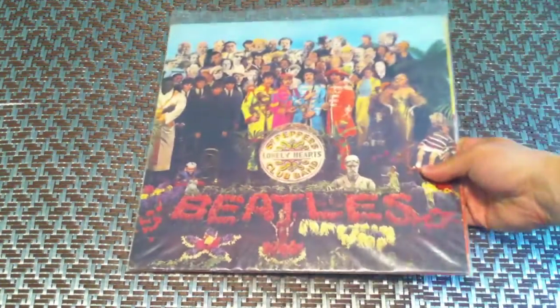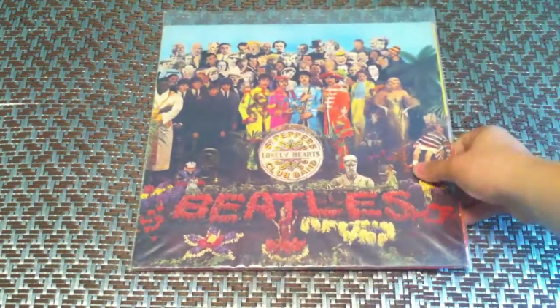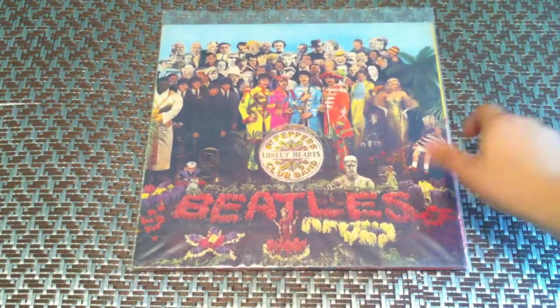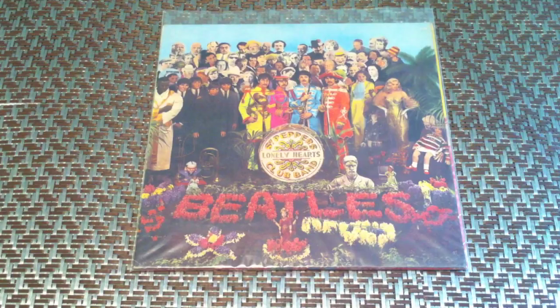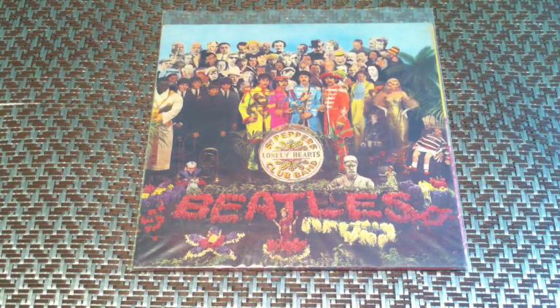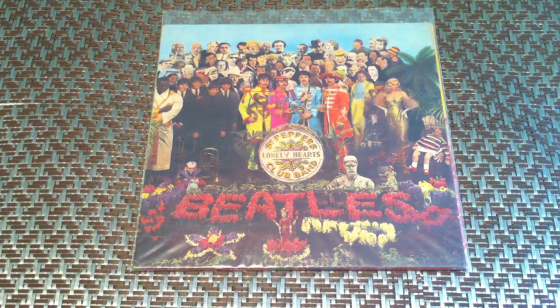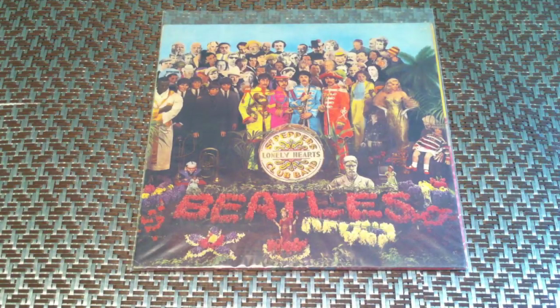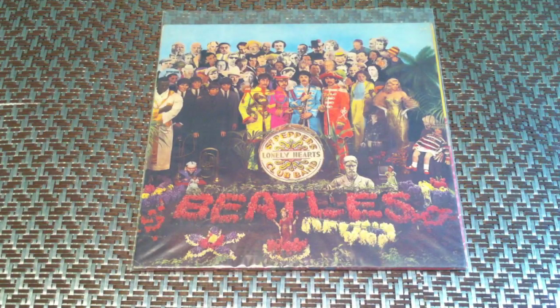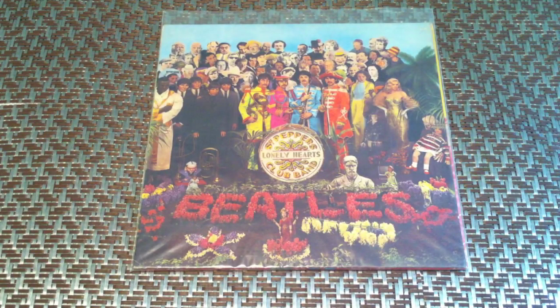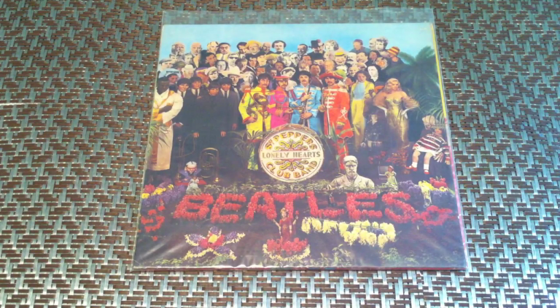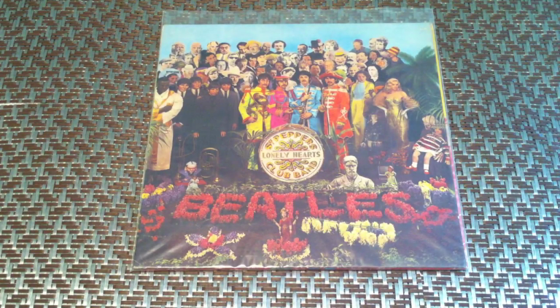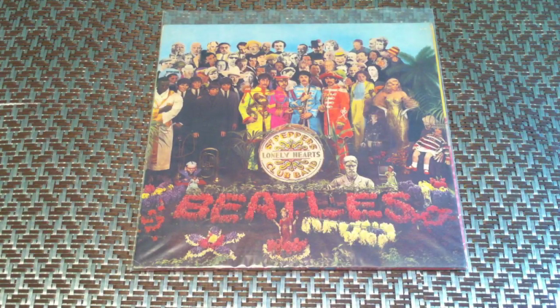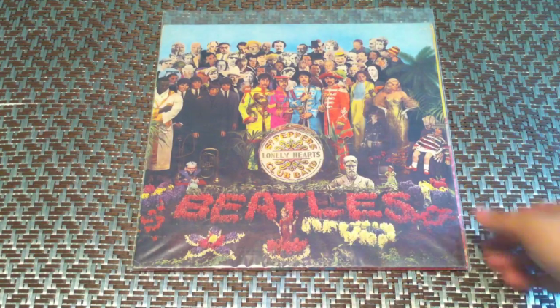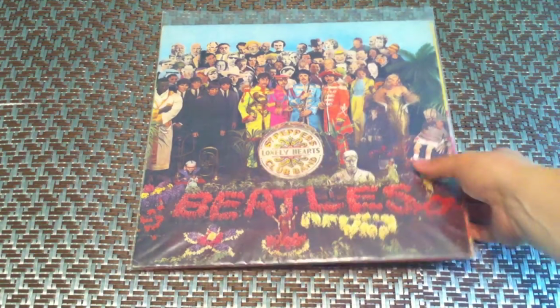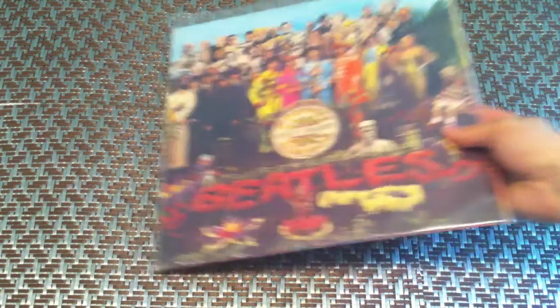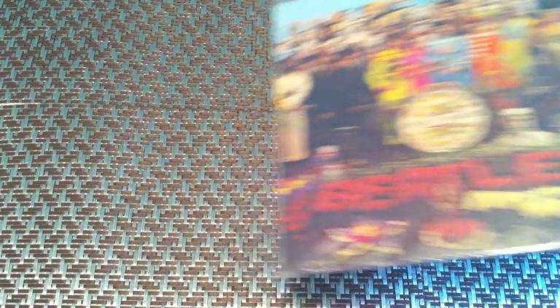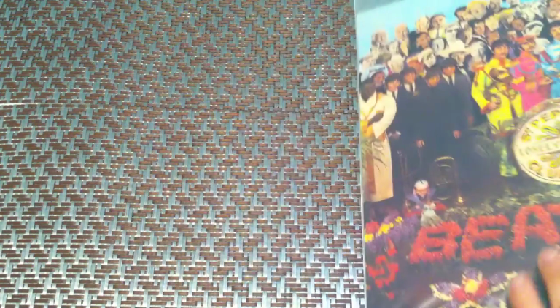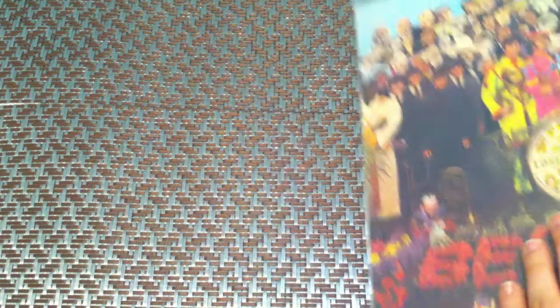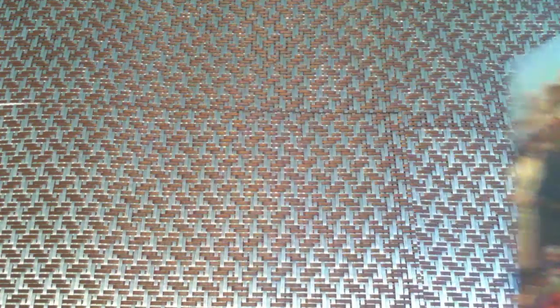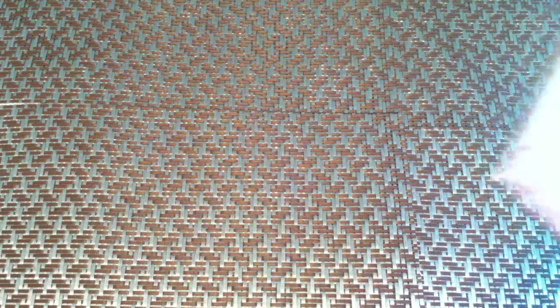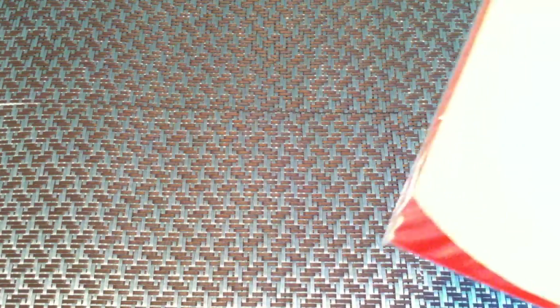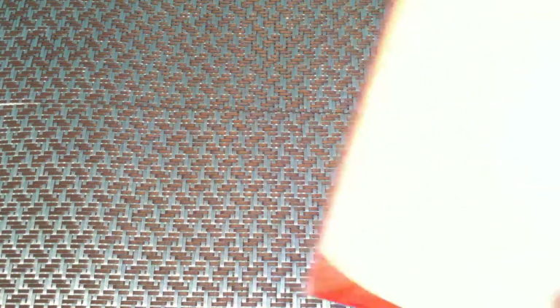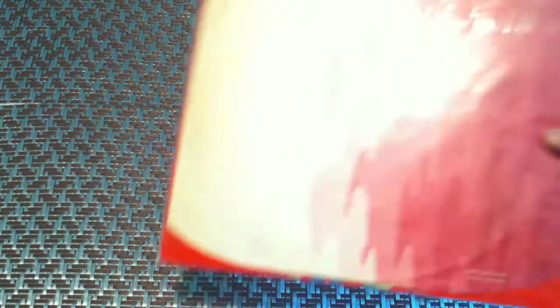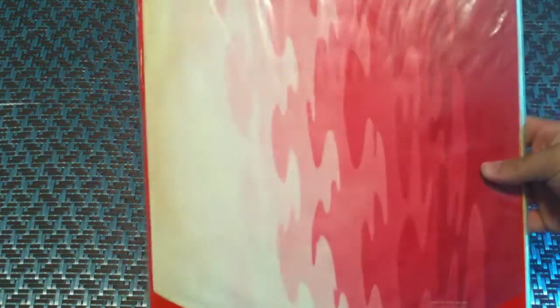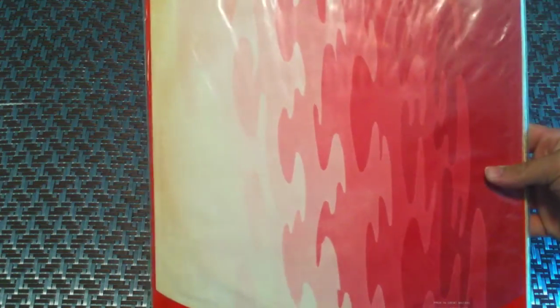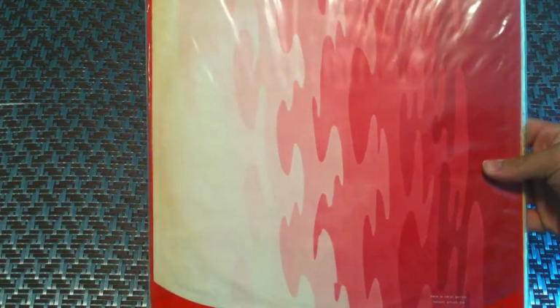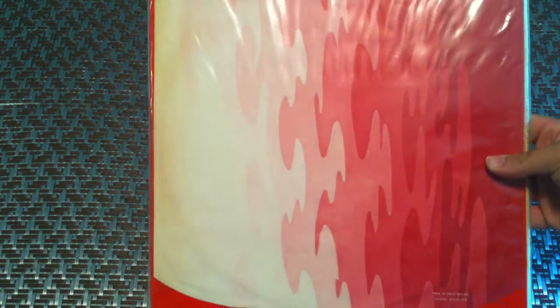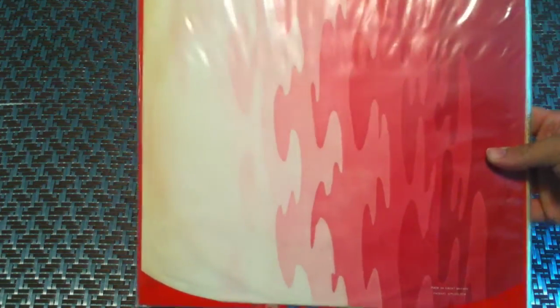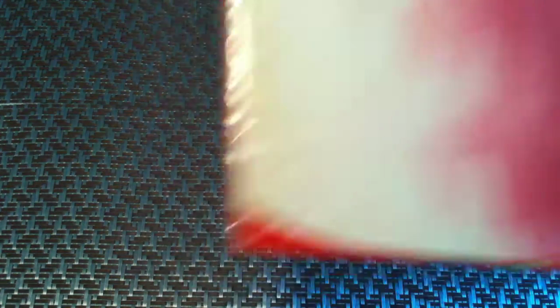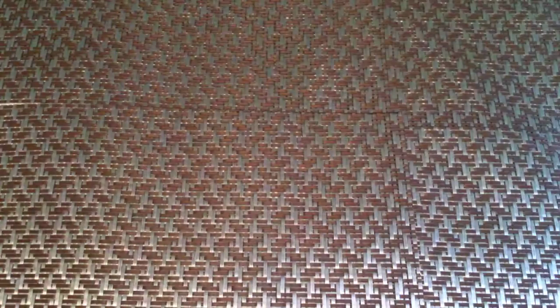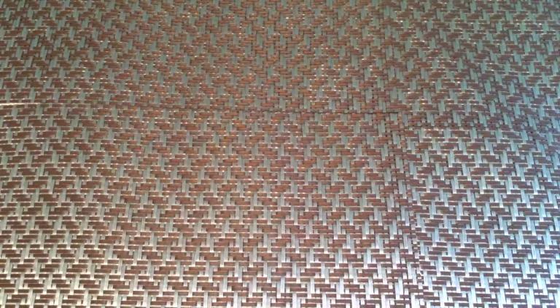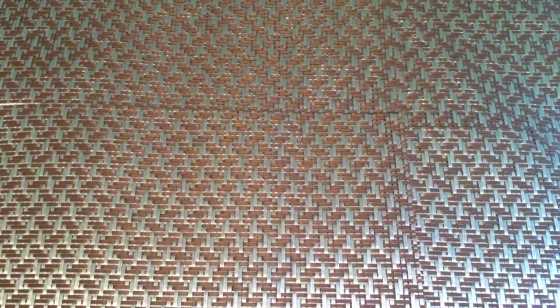Here's Sgt. Pepper. Mono as well, first press. It has all the original cutouts and inserts as well as the psychedelic back sleeve.